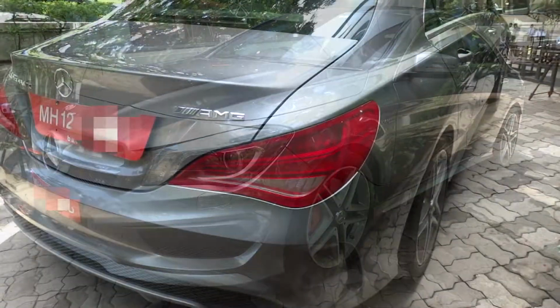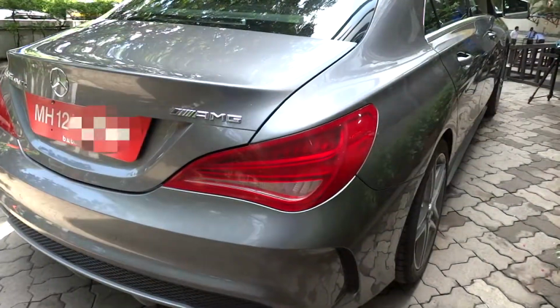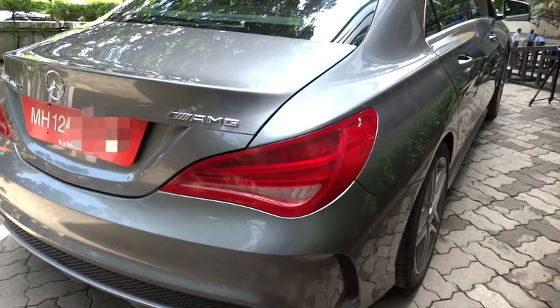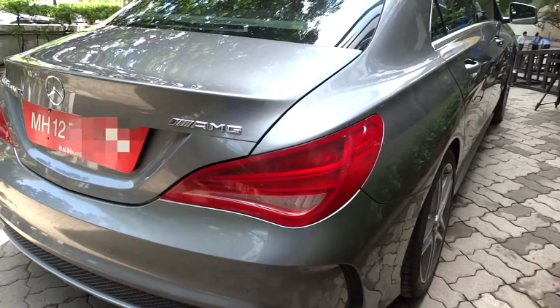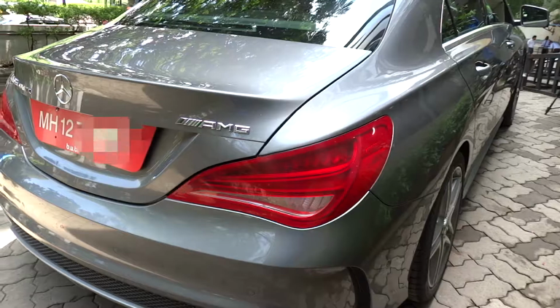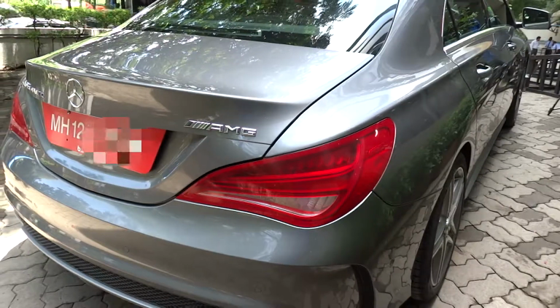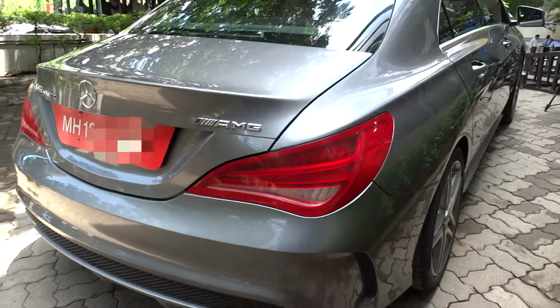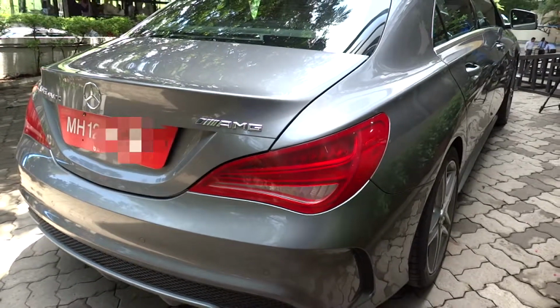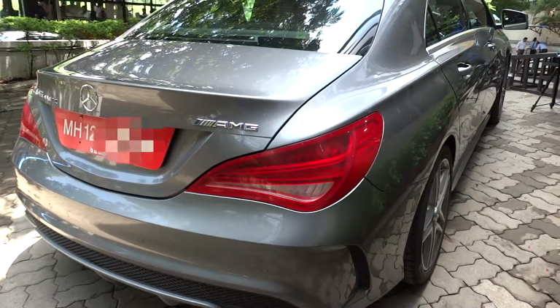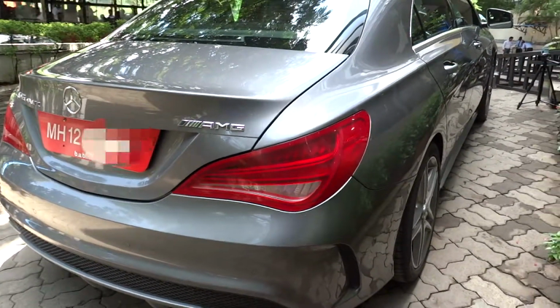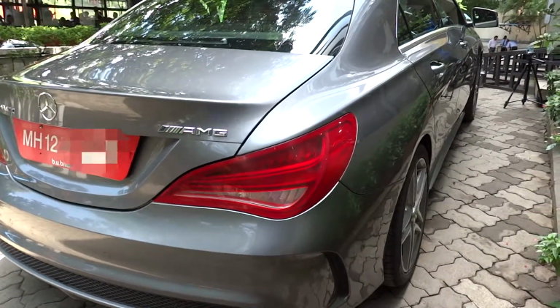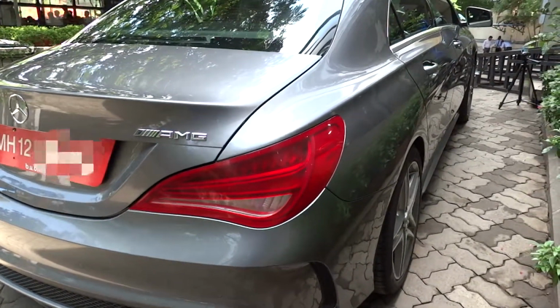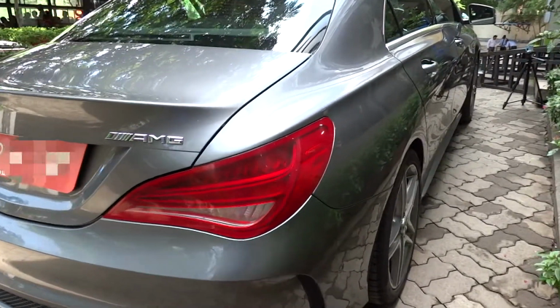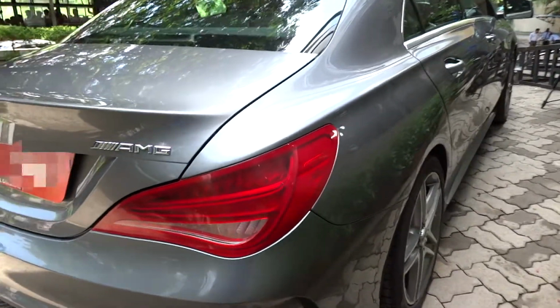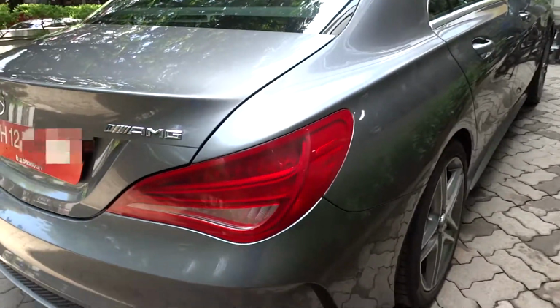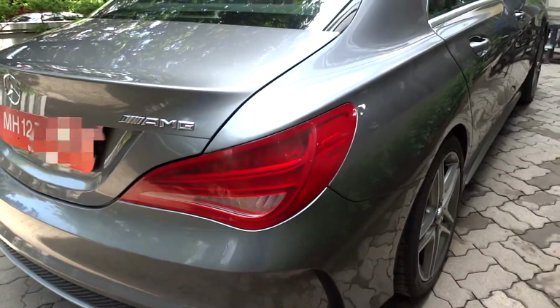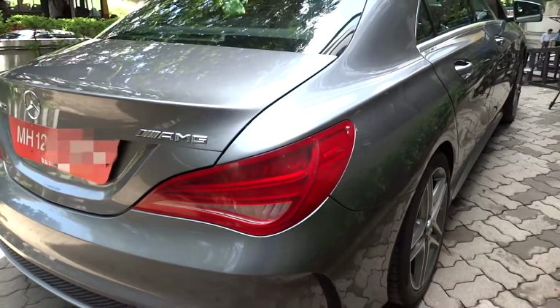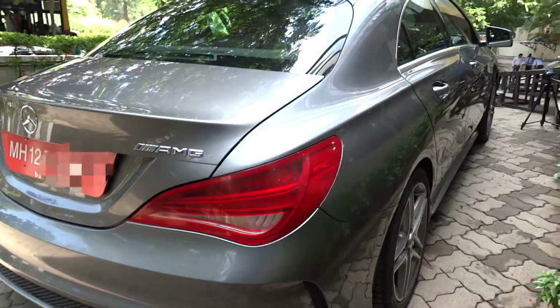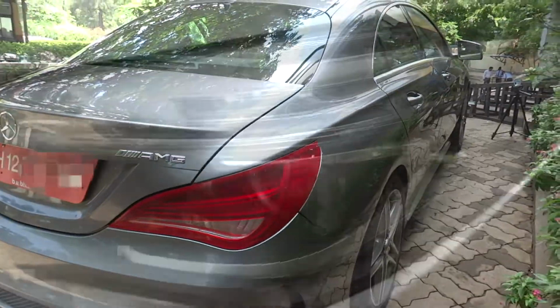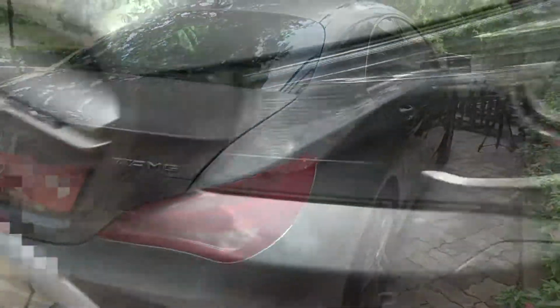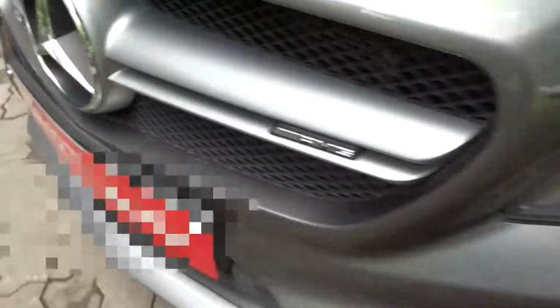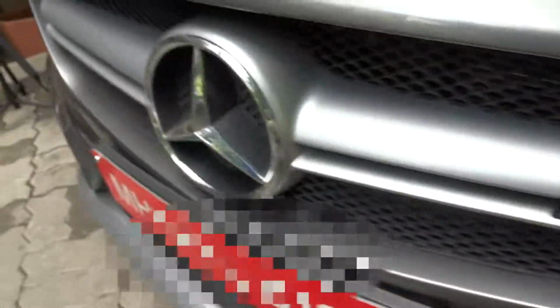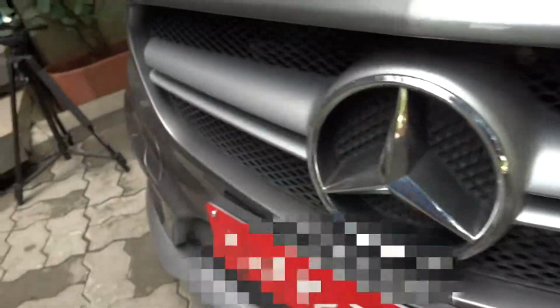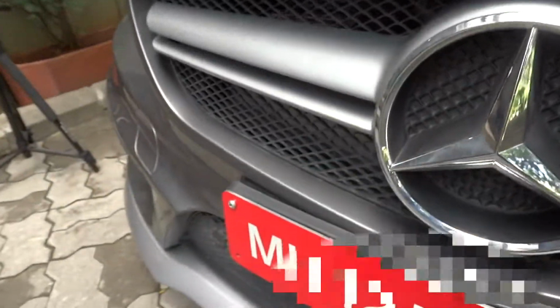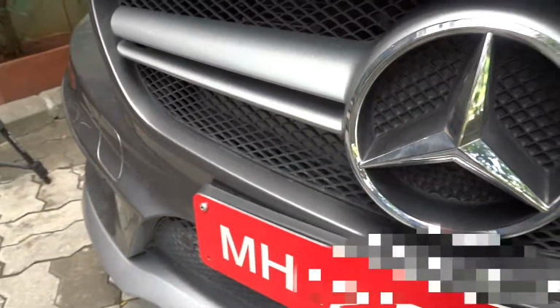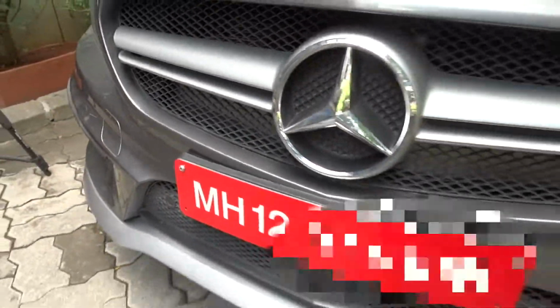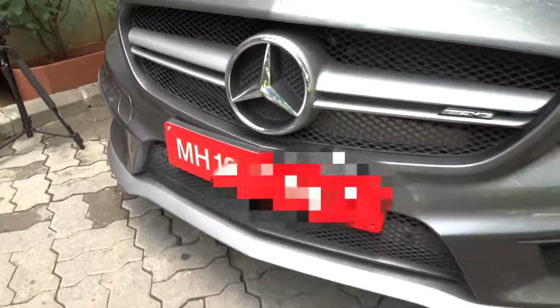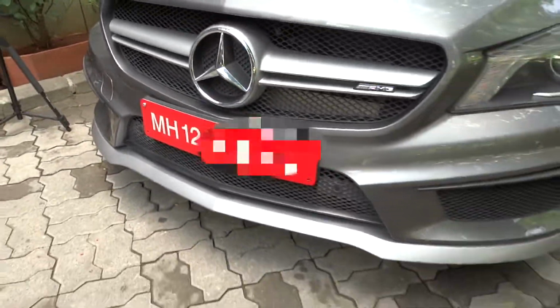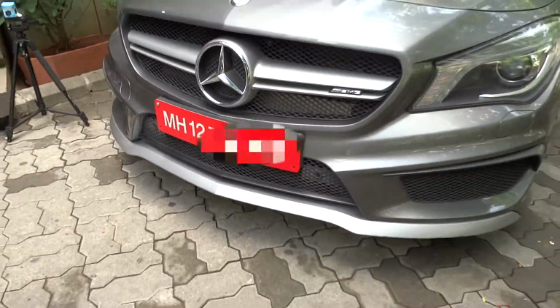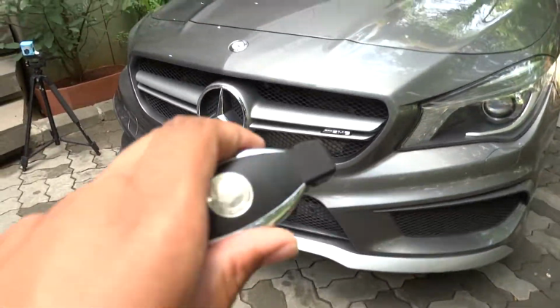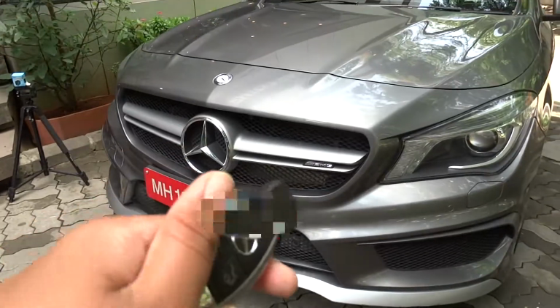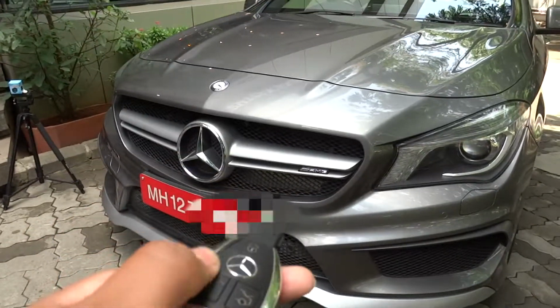This will be a short take of the CLA. We'll show the engine, go over the performance data, and show you a few of the features on both the interior as well as the exterior. So without further ado, let's go ahead and get started.